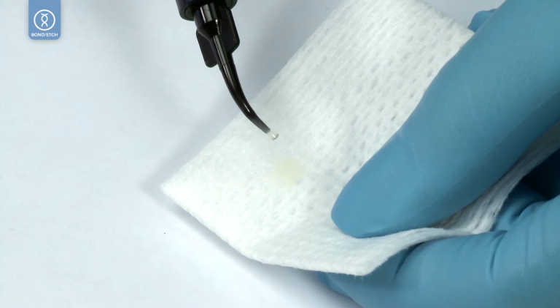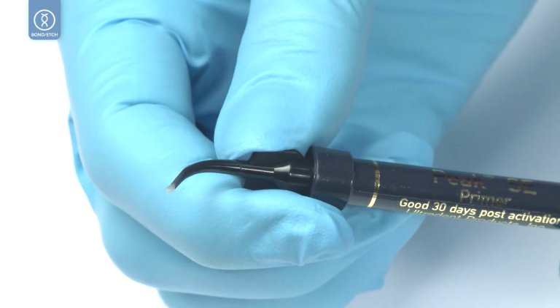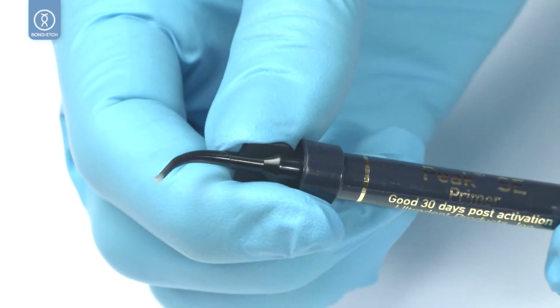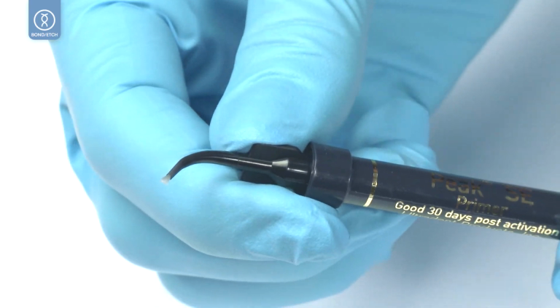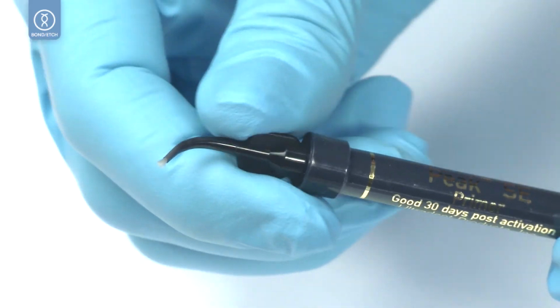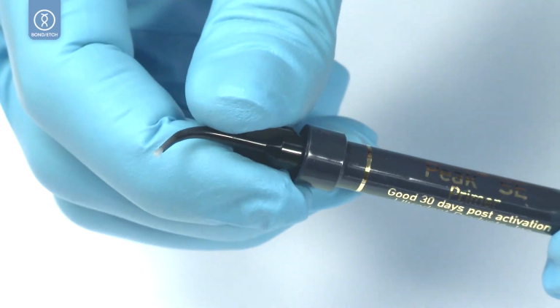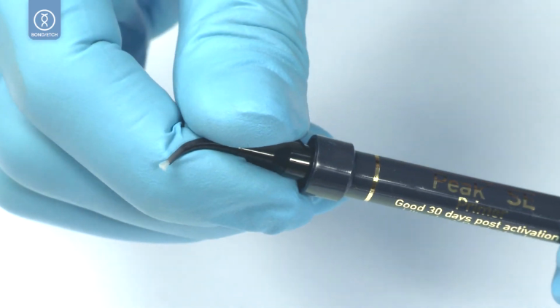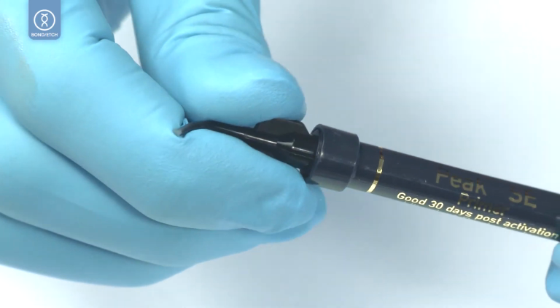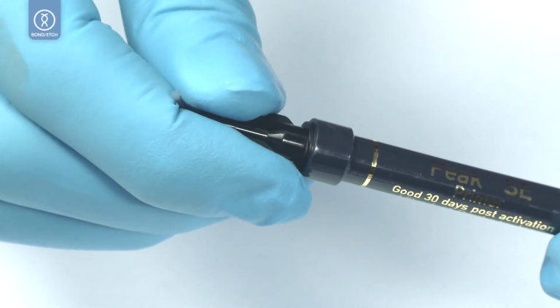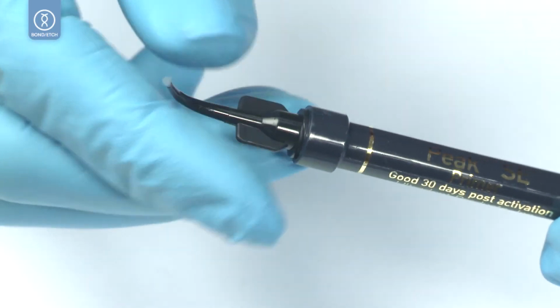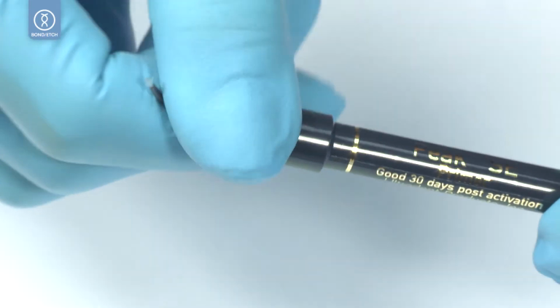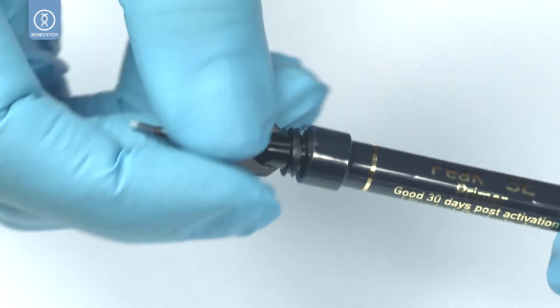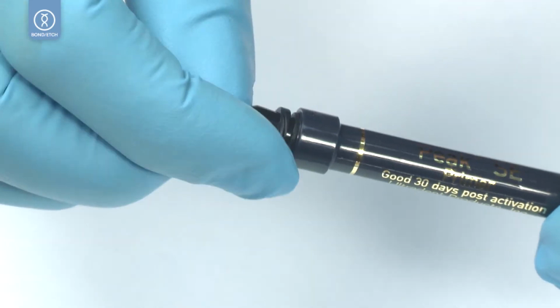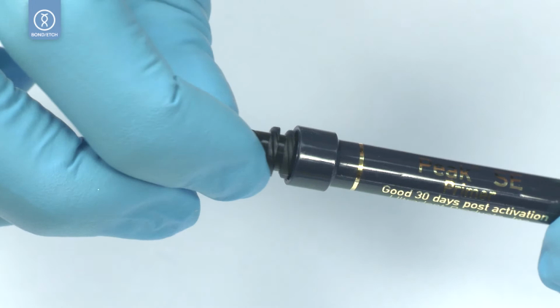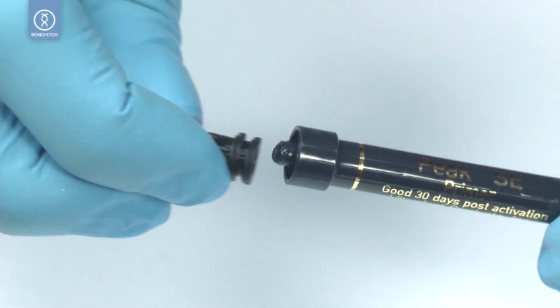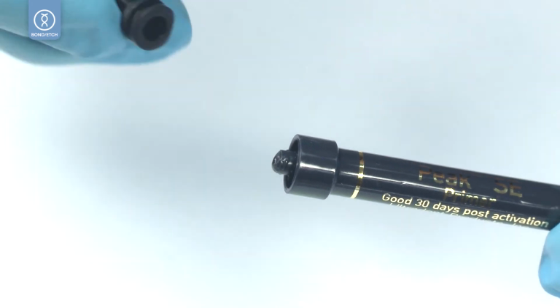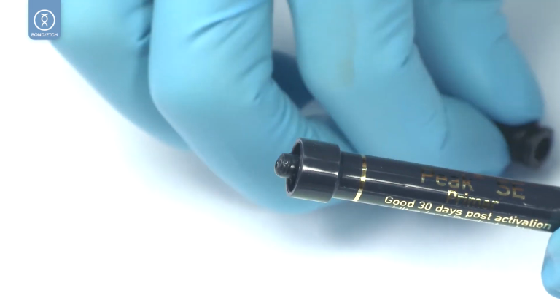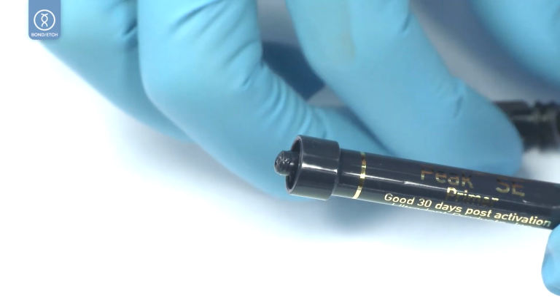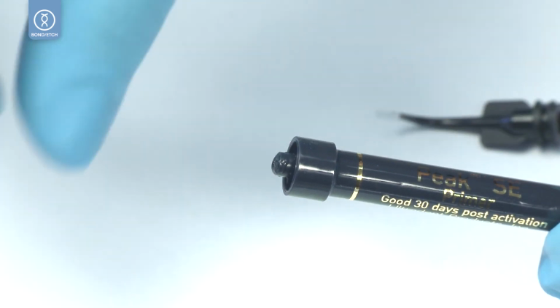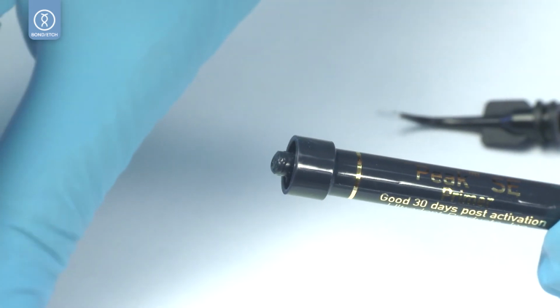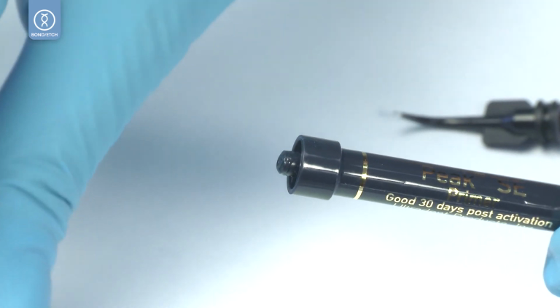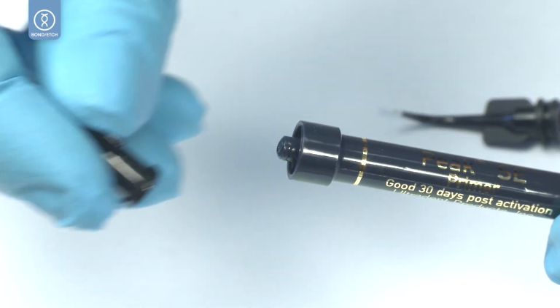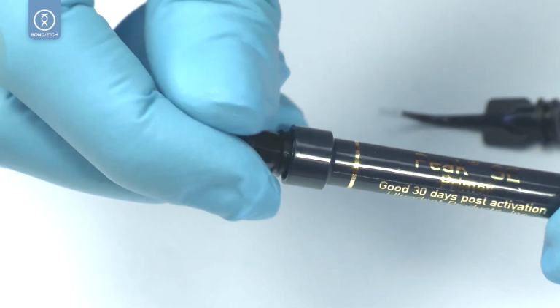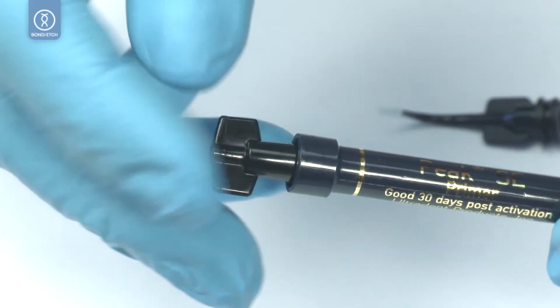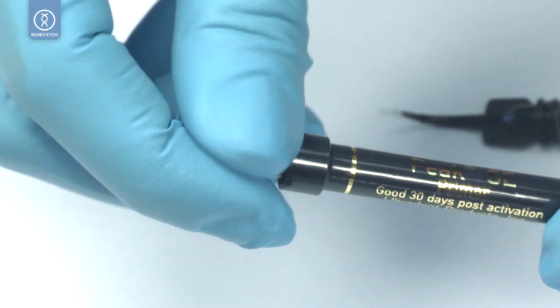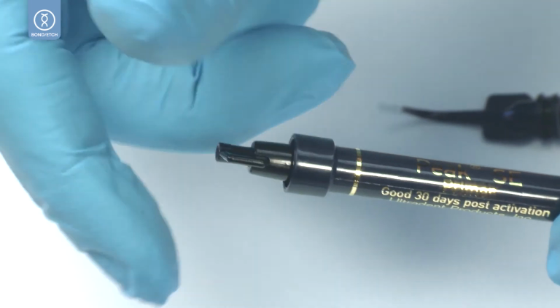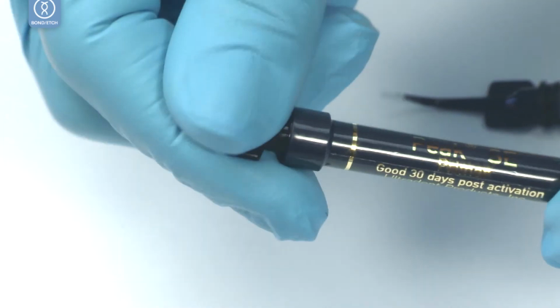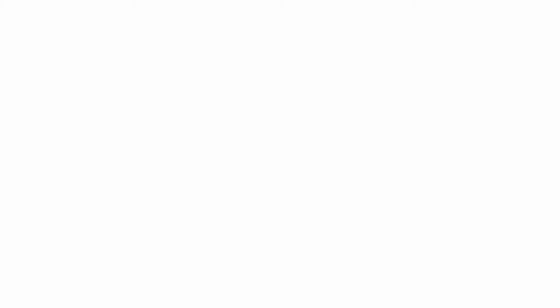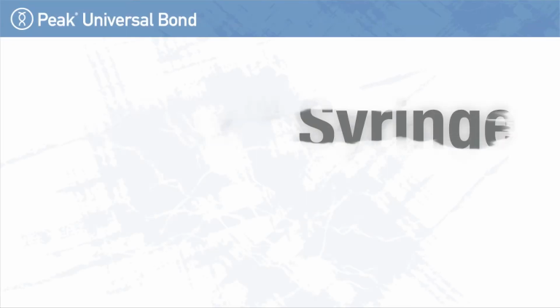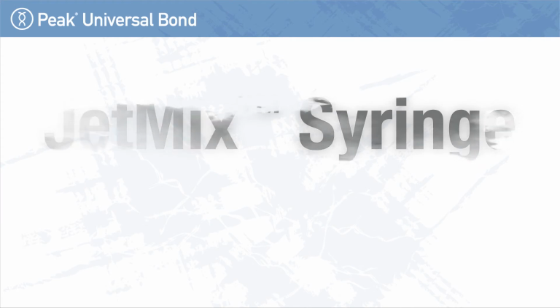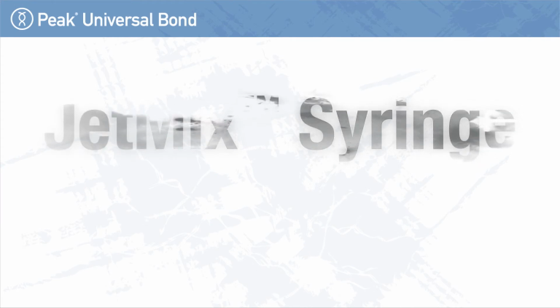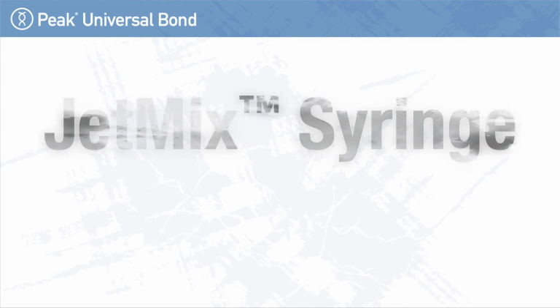After the bonding procedure, recap the jet mix syringe with the lure lock cap and disinfect with an intermediate level disinfectant between uses.